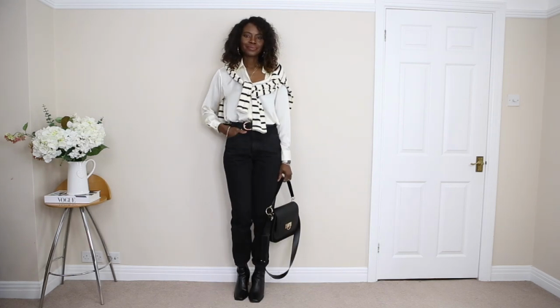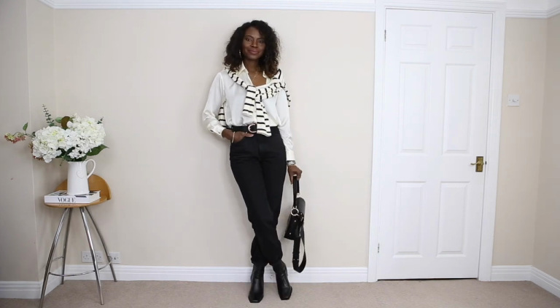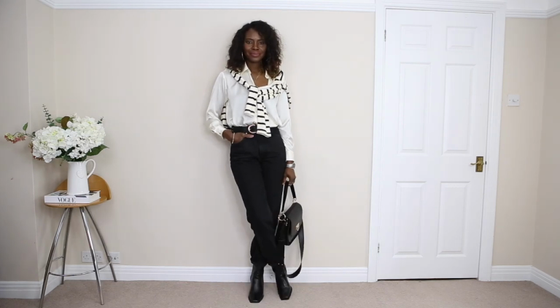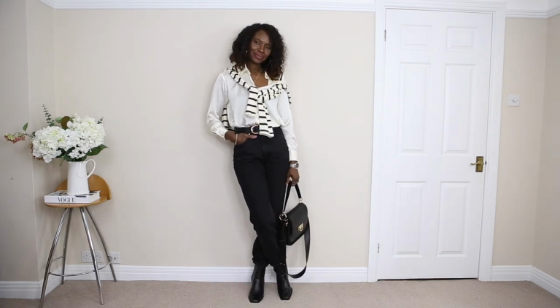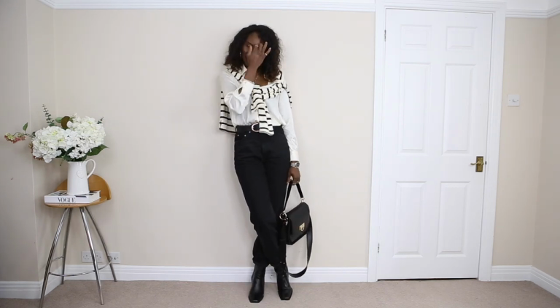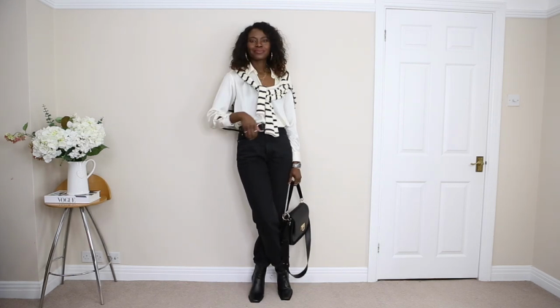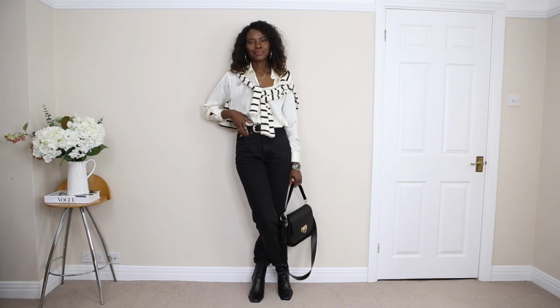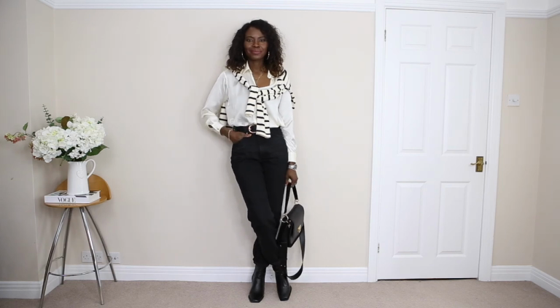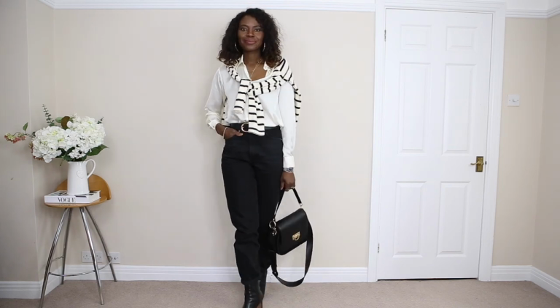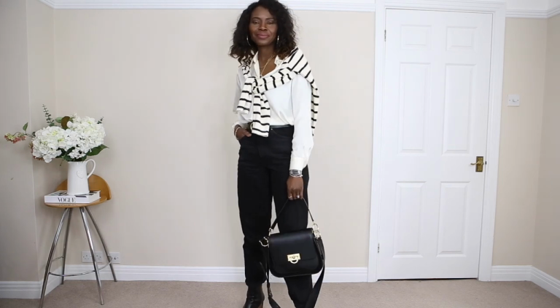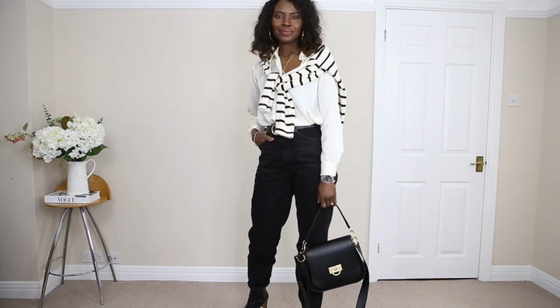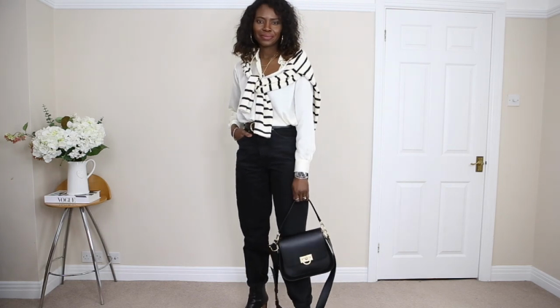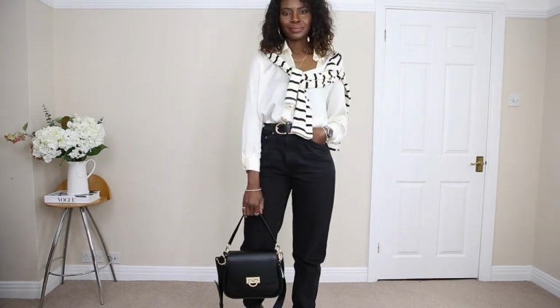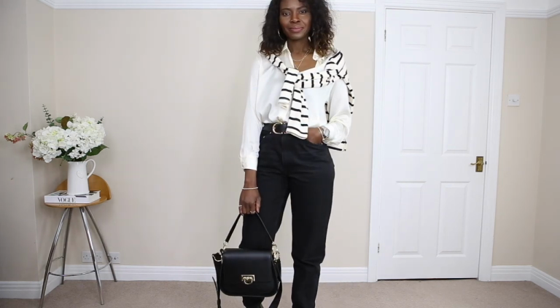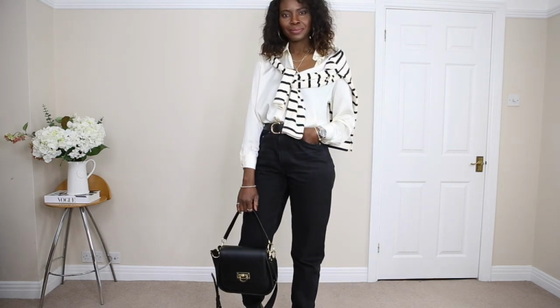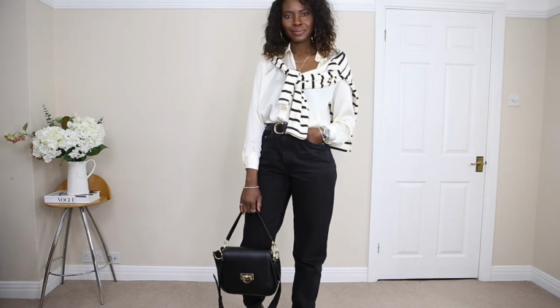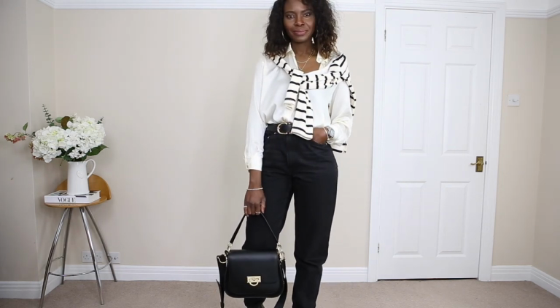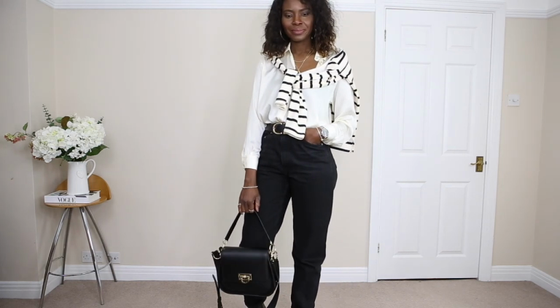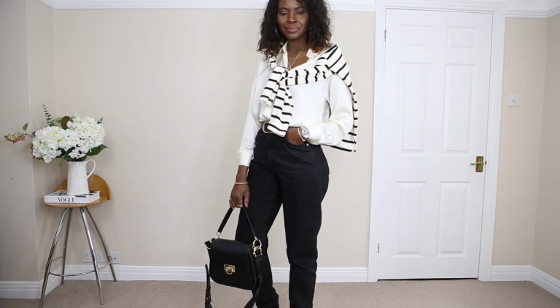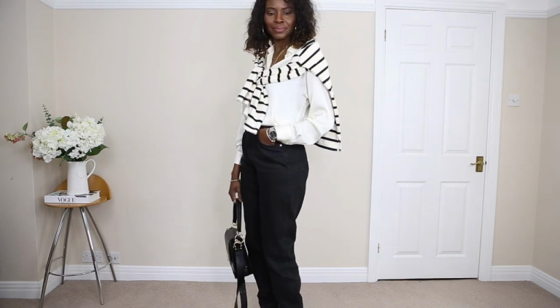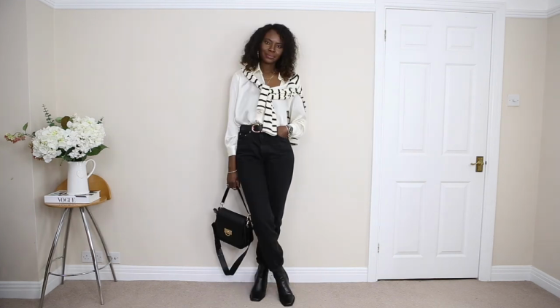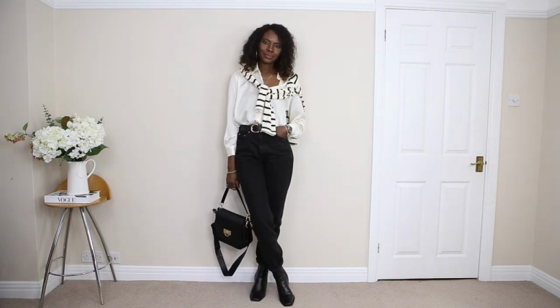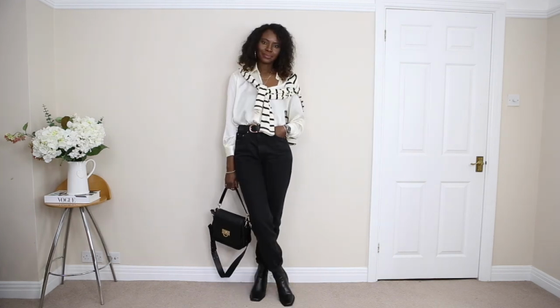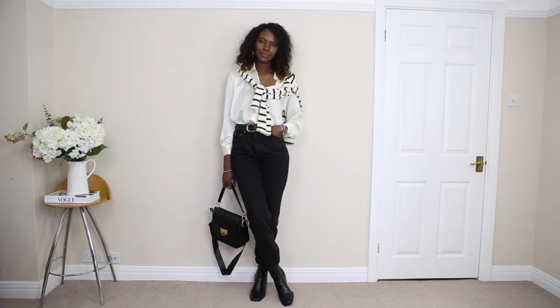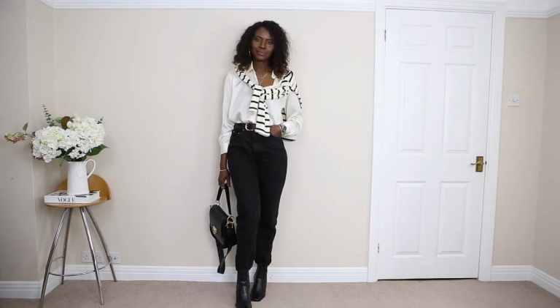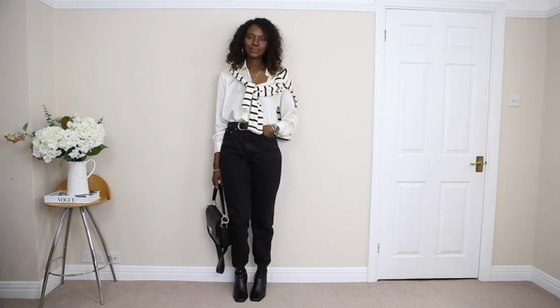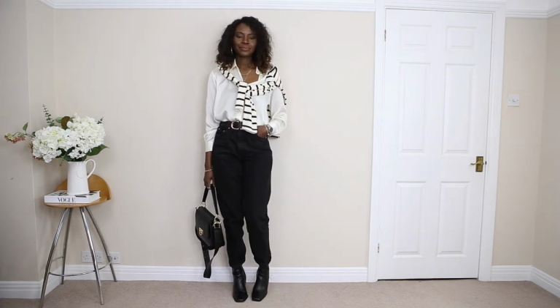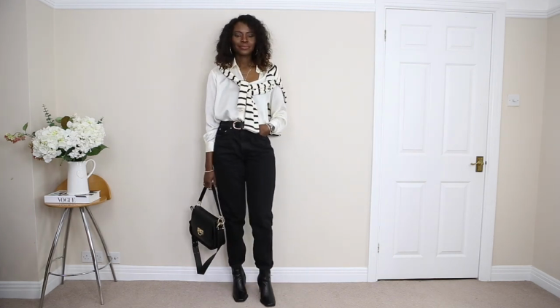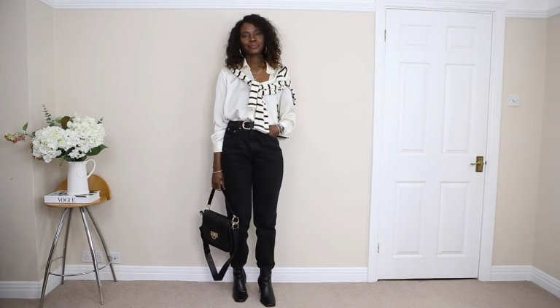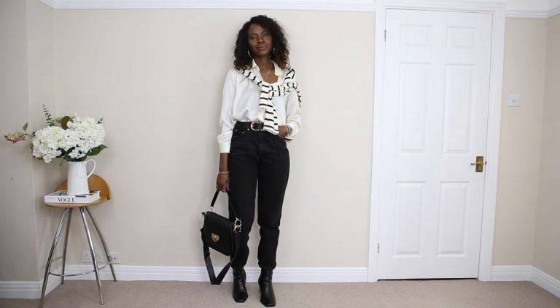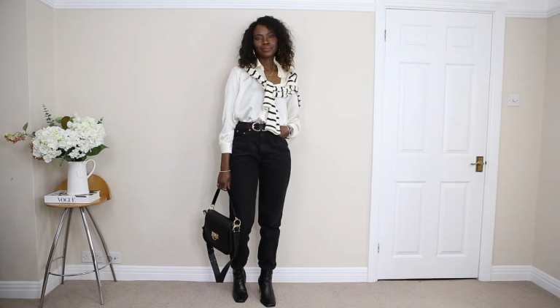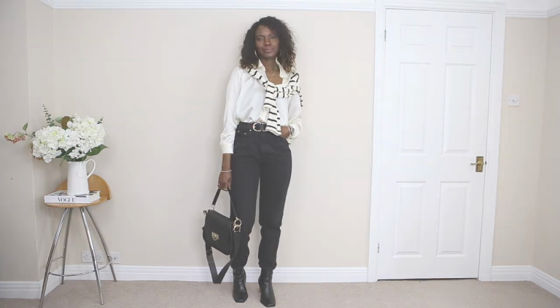I put a jumper there just in case I need more layers — it's very handy. I always do this all the time. Let me know what you think of this outfit.